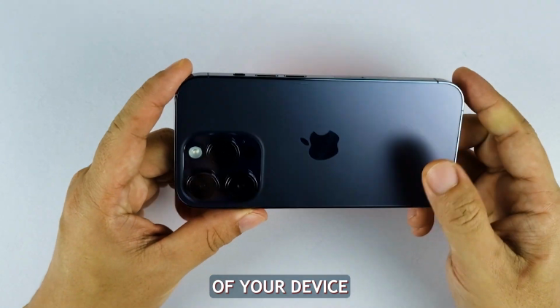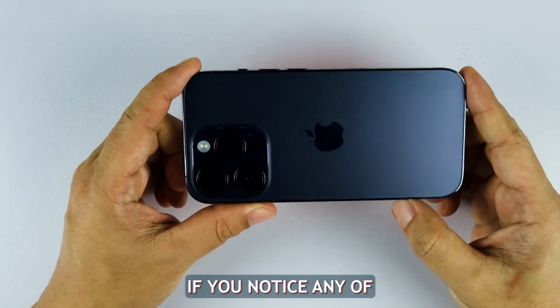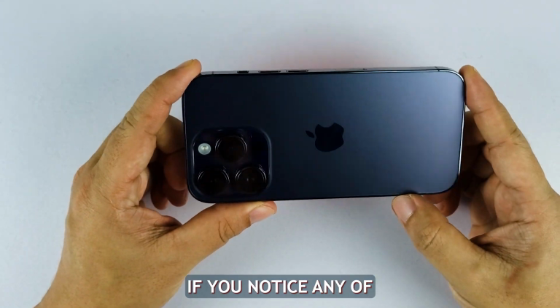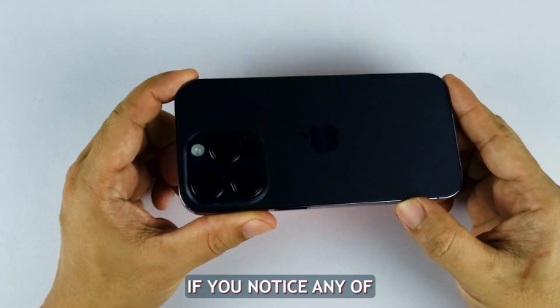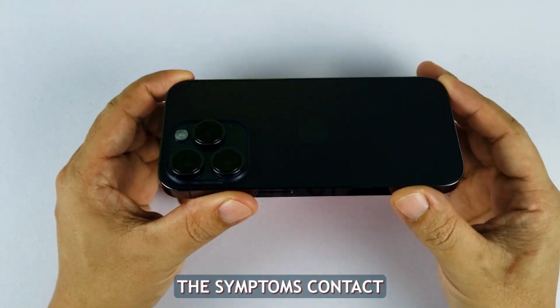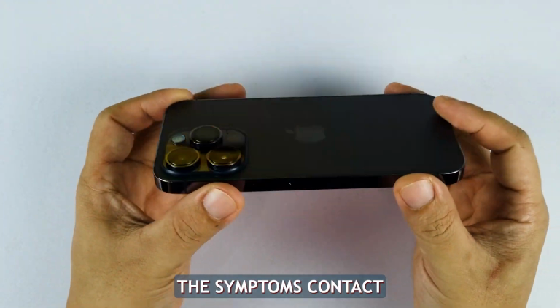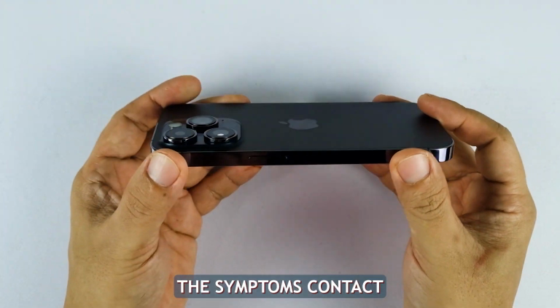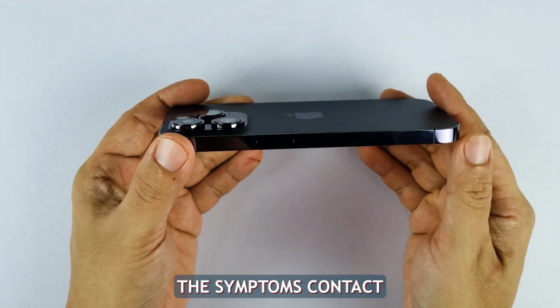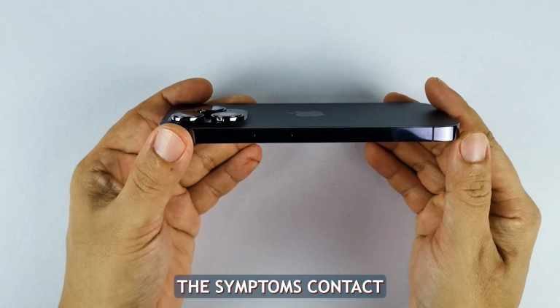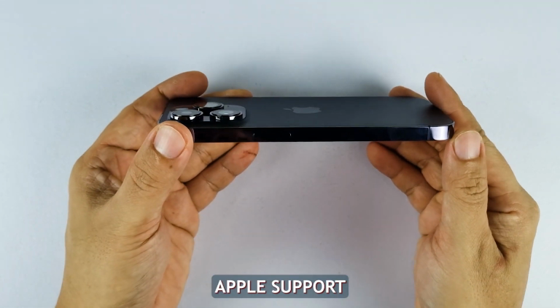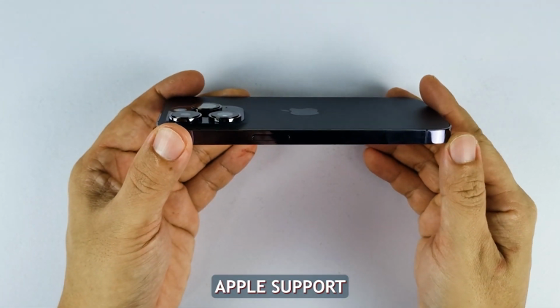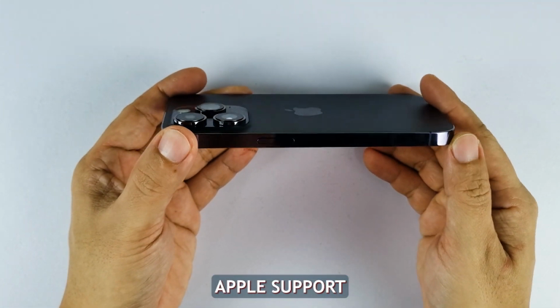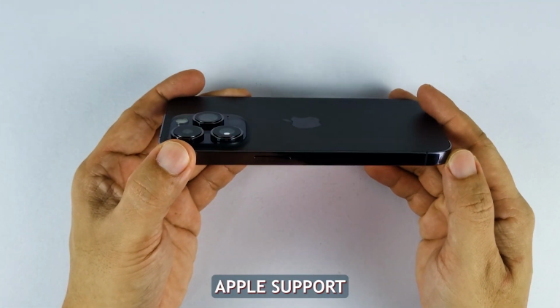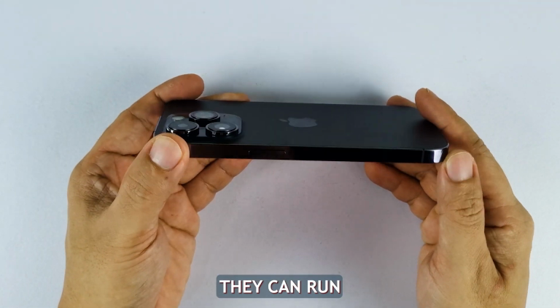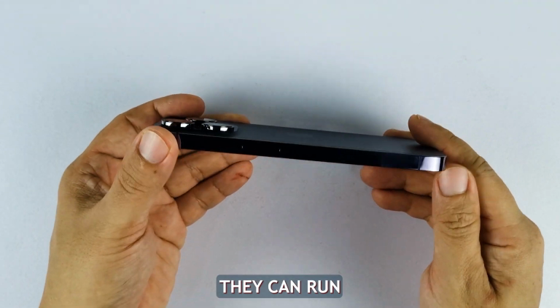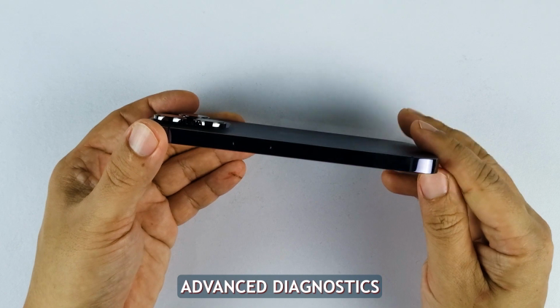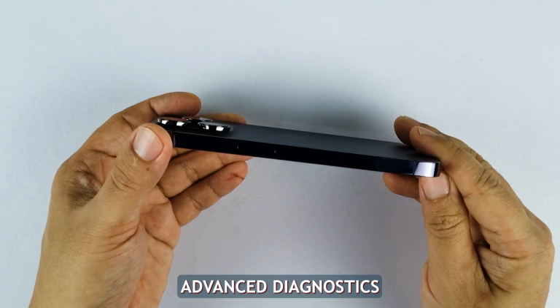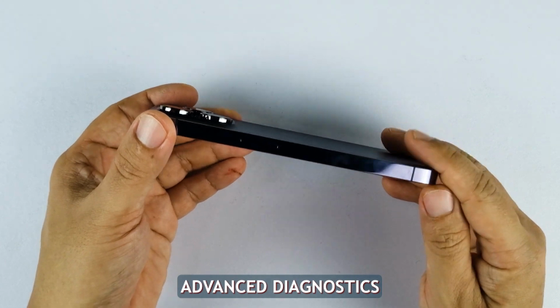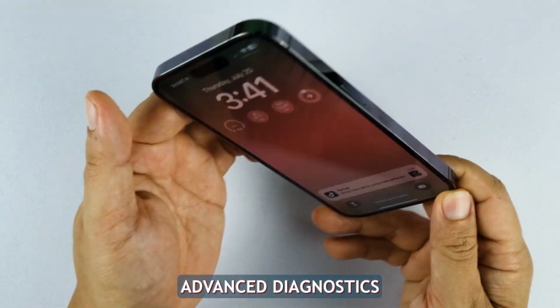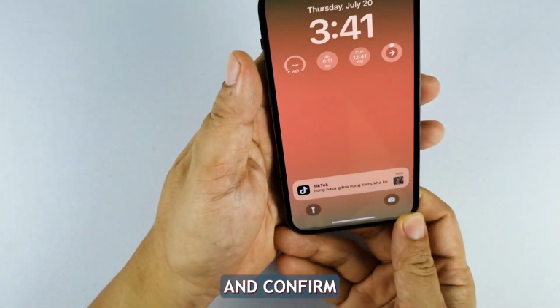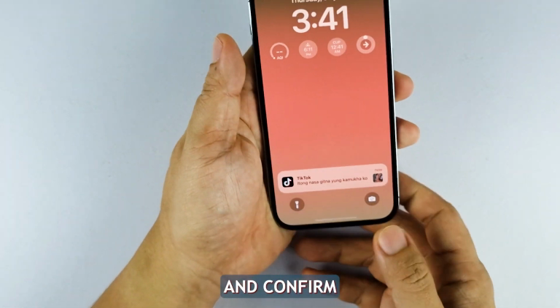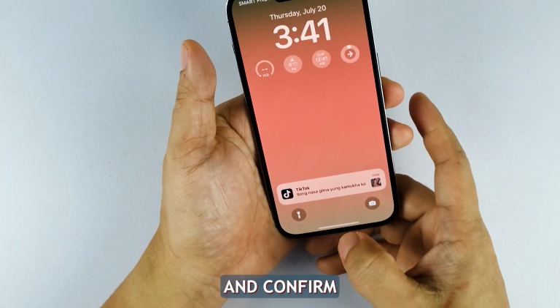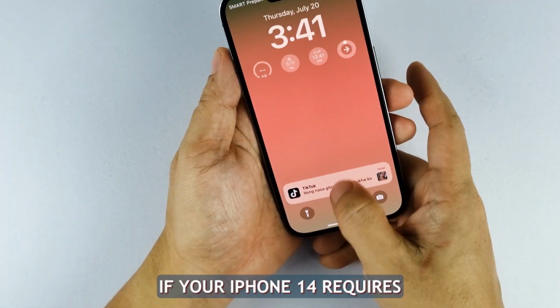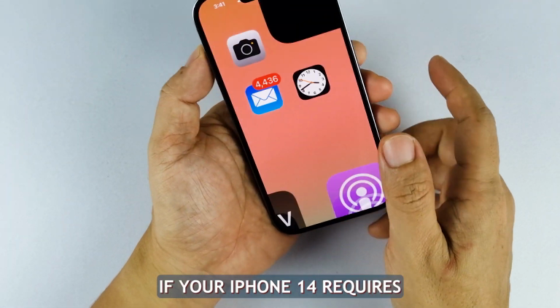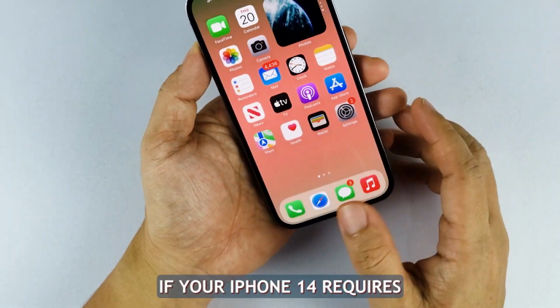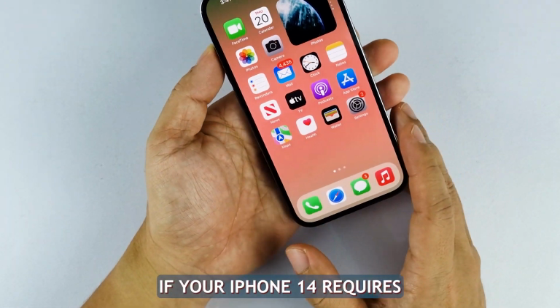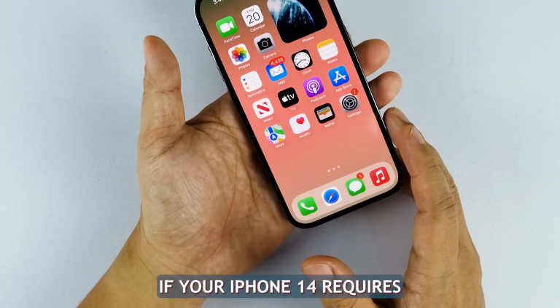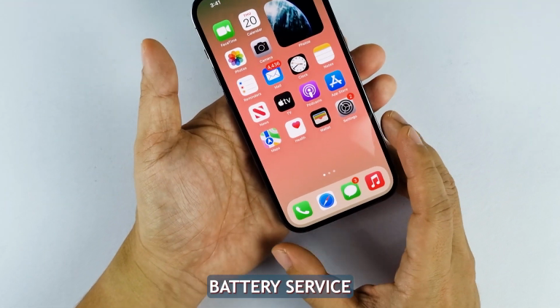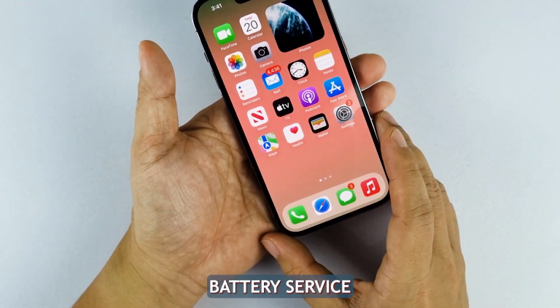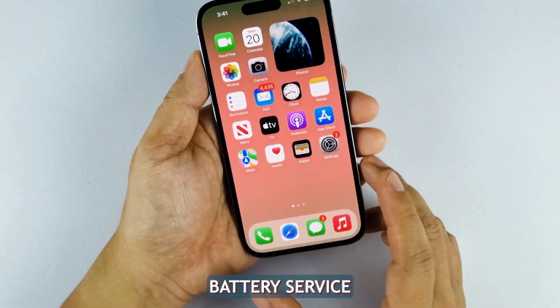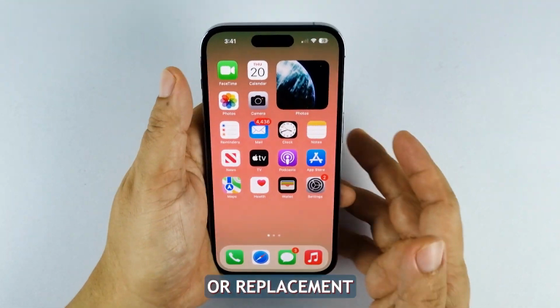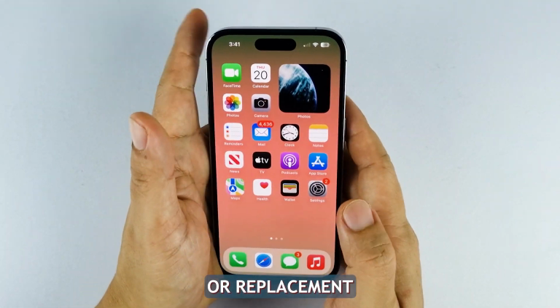If you notice any of these symptoms, contact Apple Support. They can run advanced diagnostics and confirm if your iPhone 14 requires battery service or replacement.